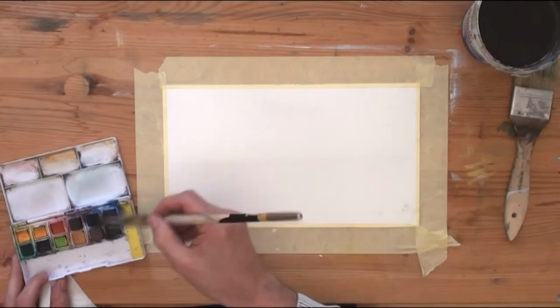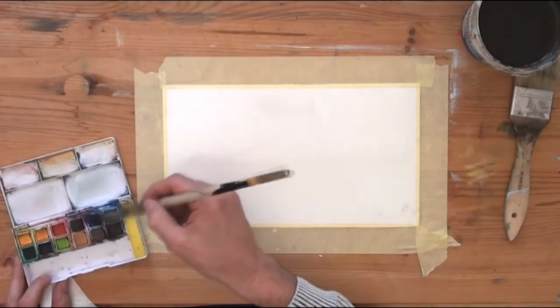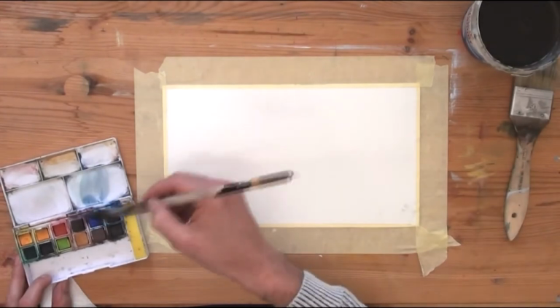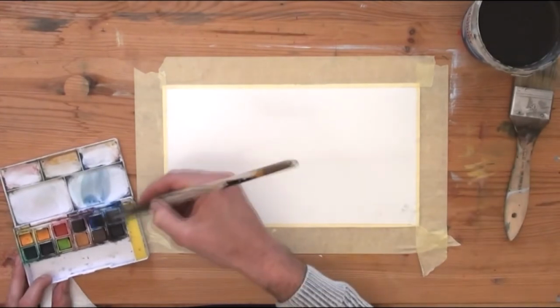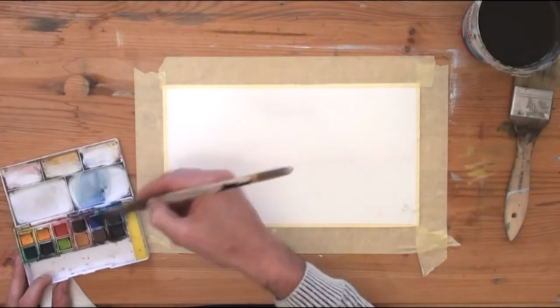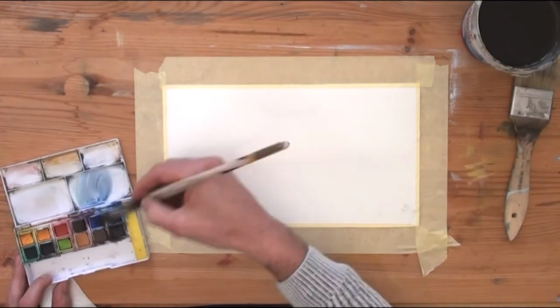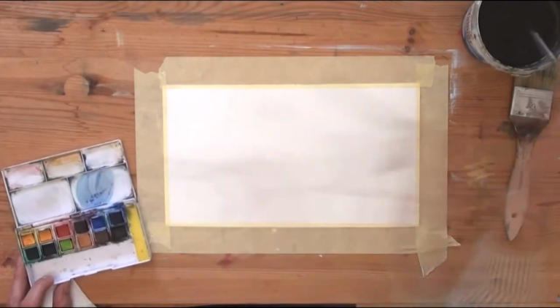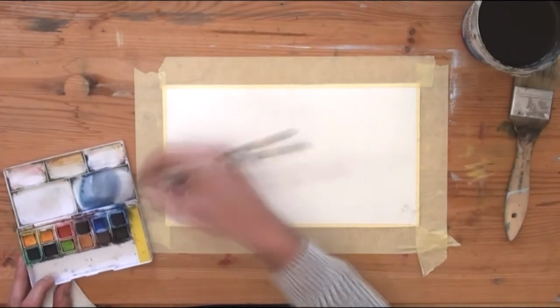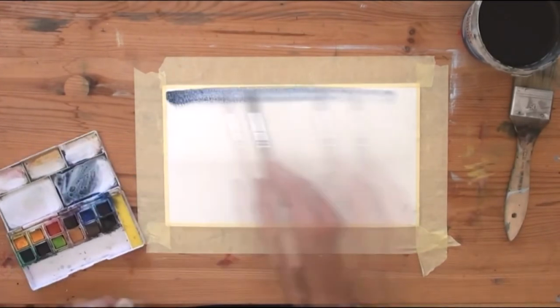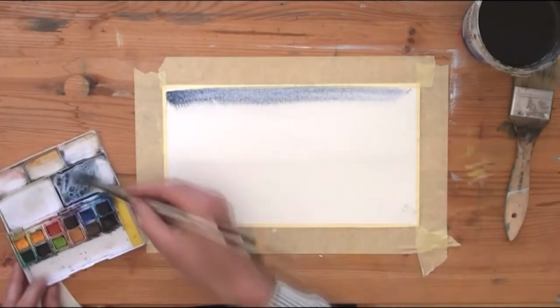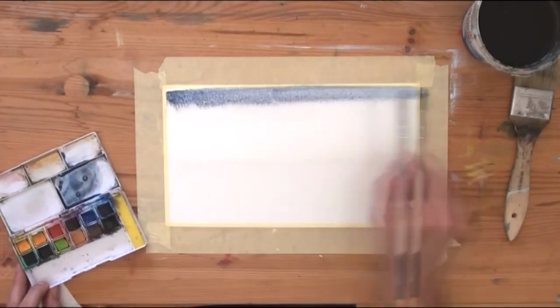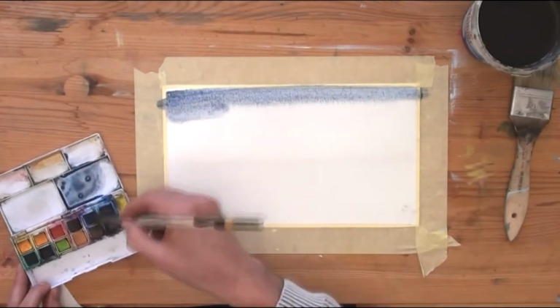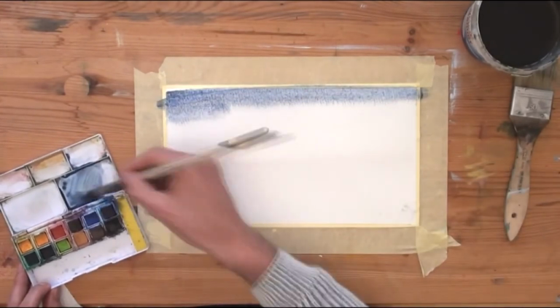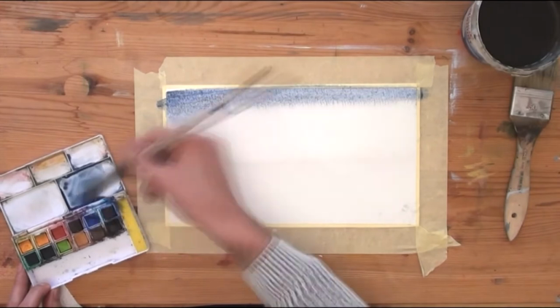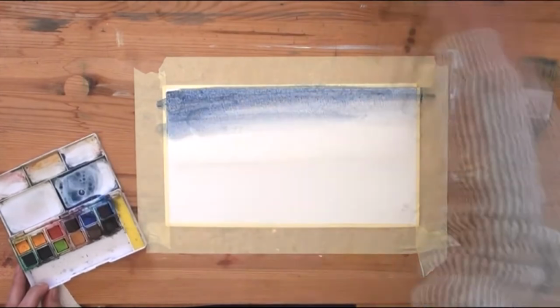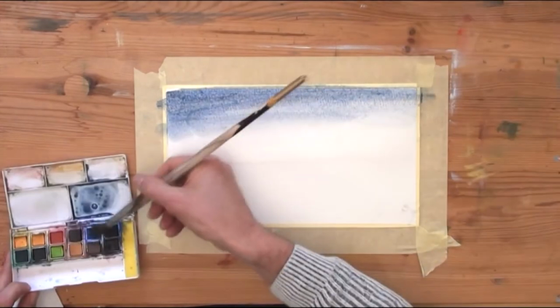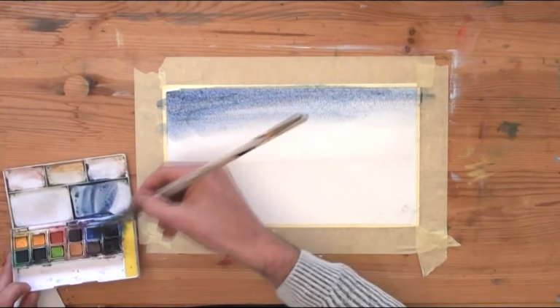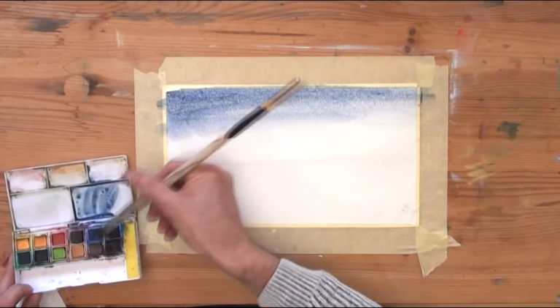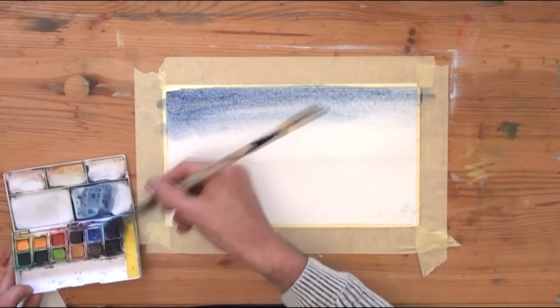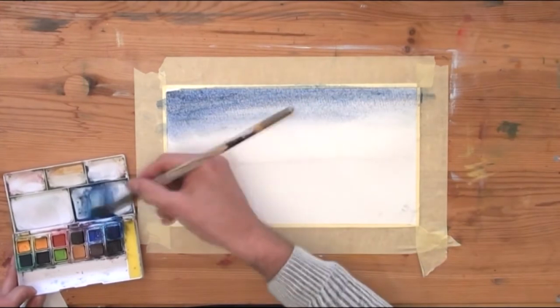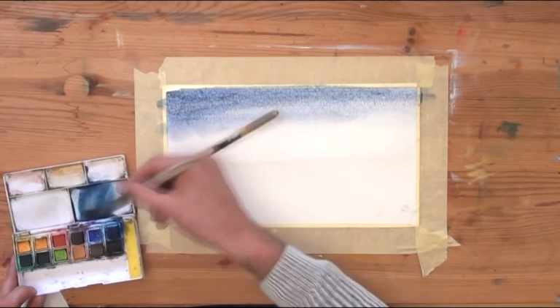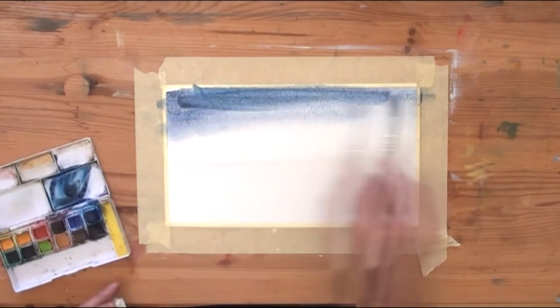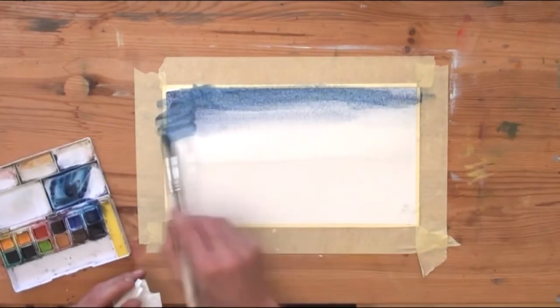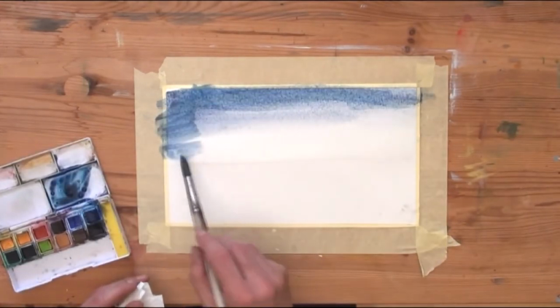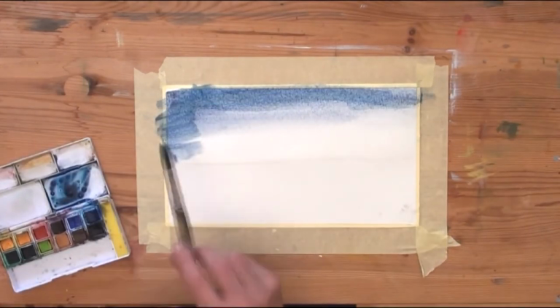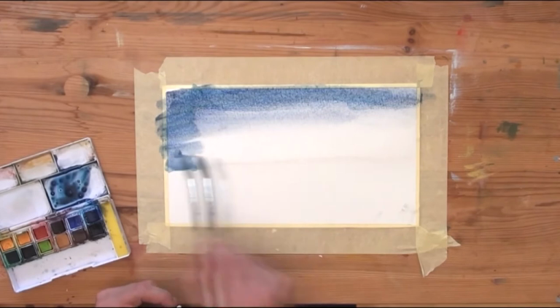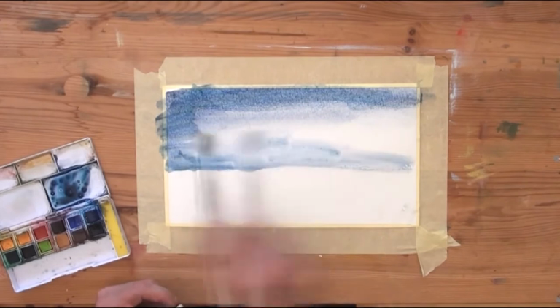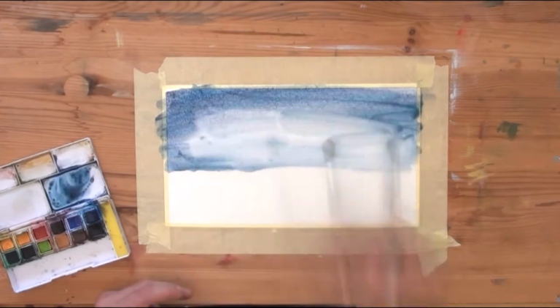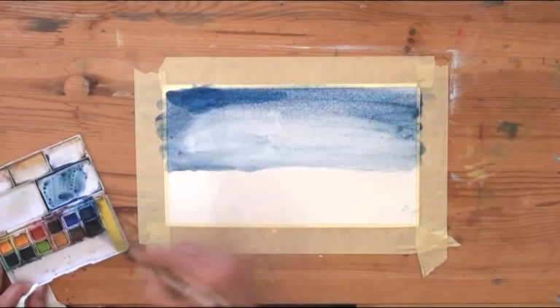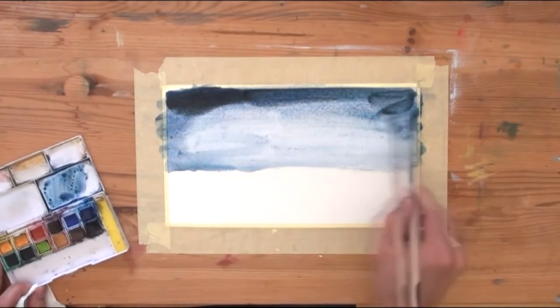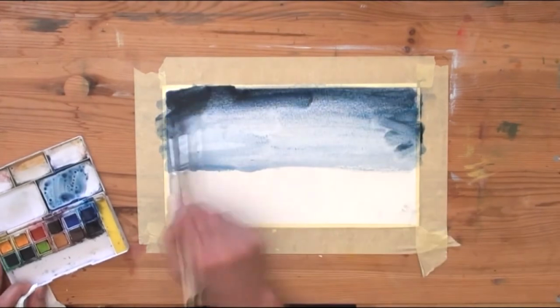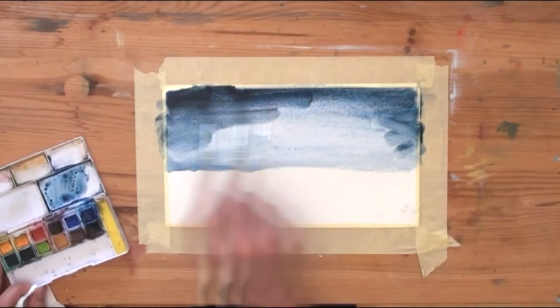Here I am mixing a dirty blue with black and dark blue — I don't know exactly which blue, but I think it is Prussian blue.